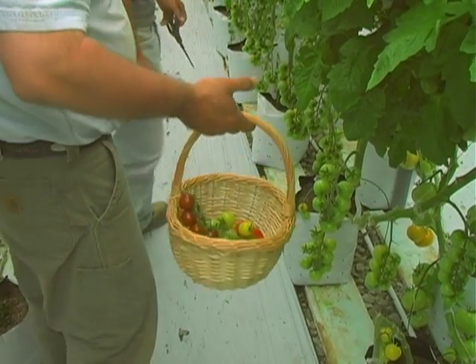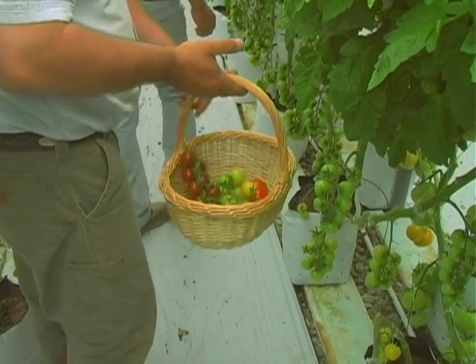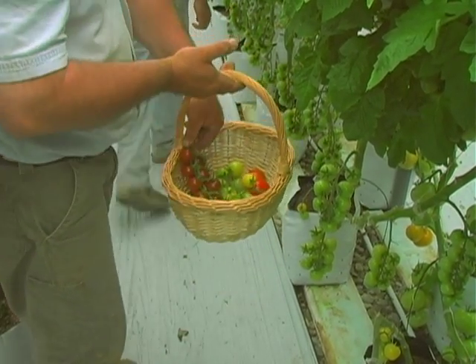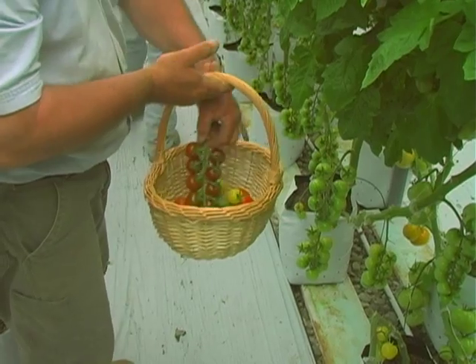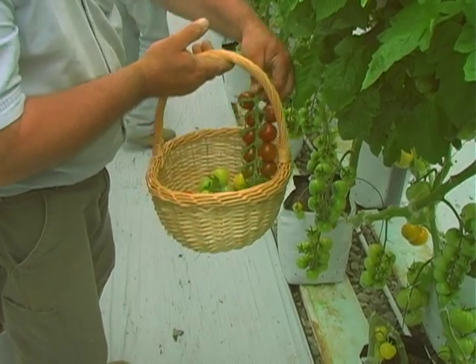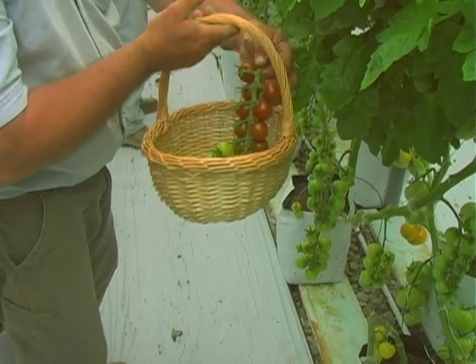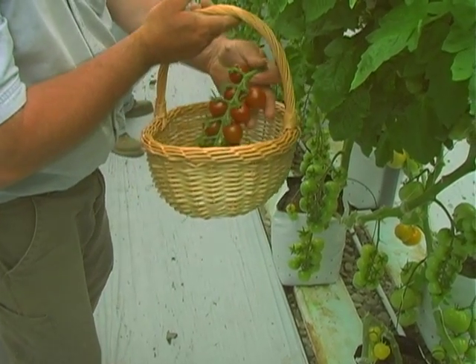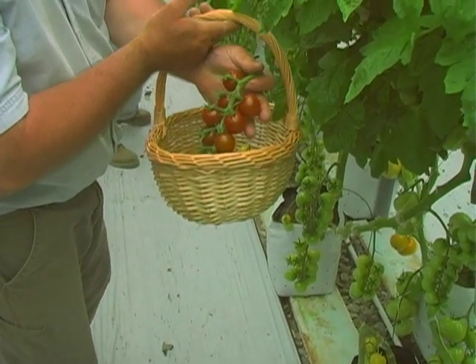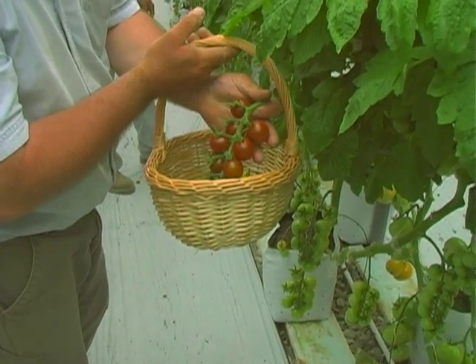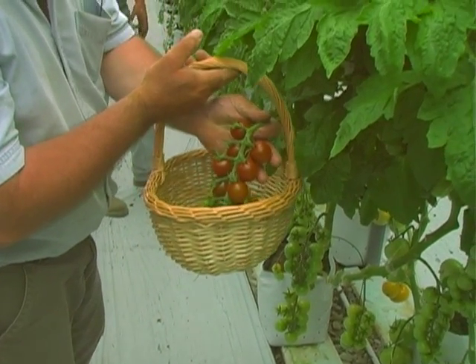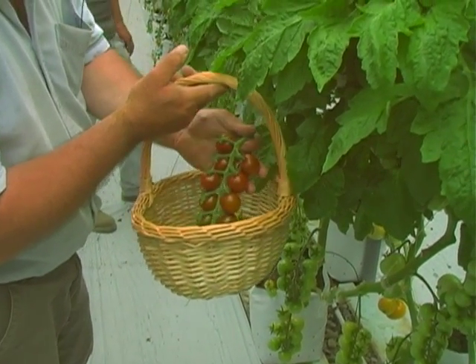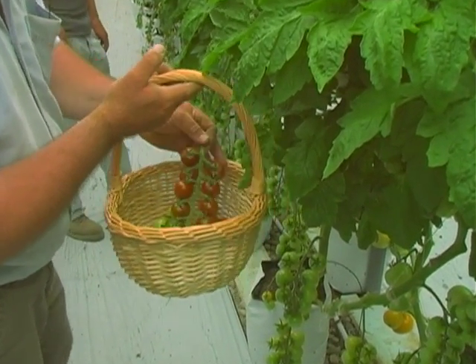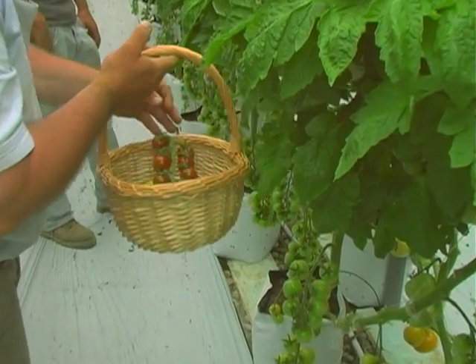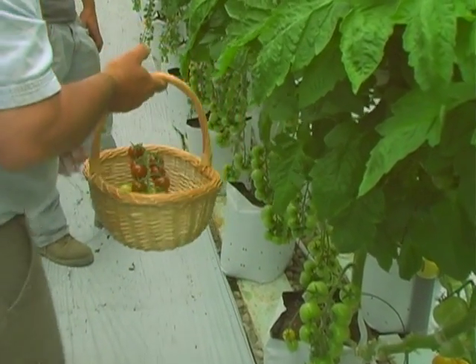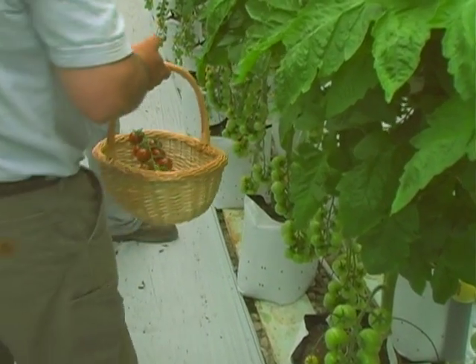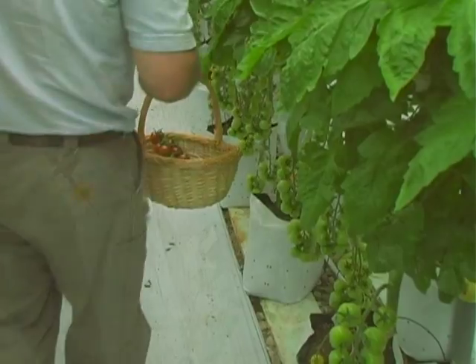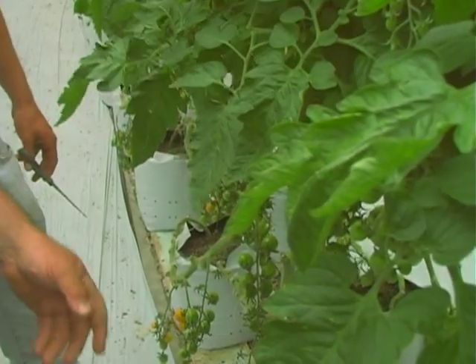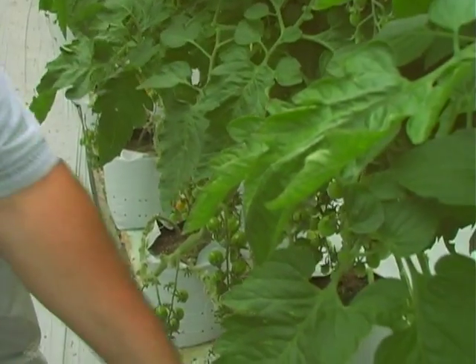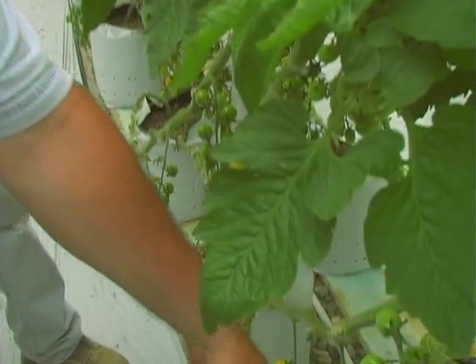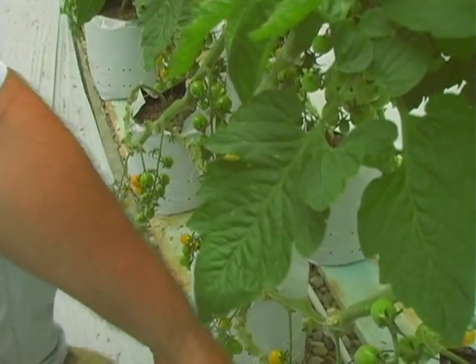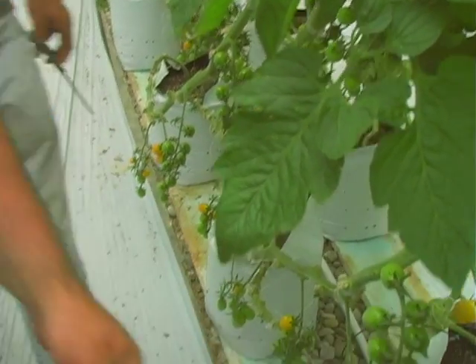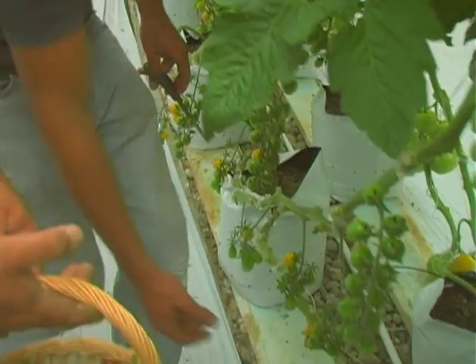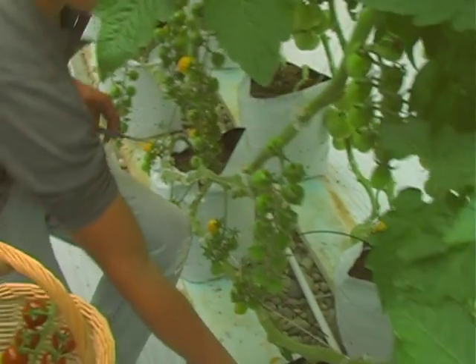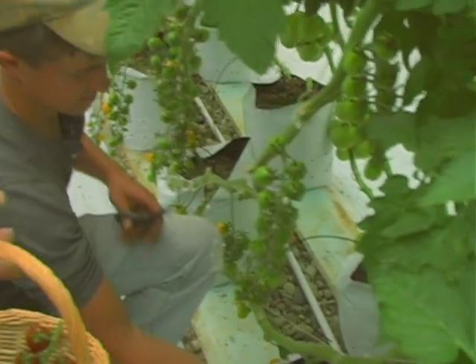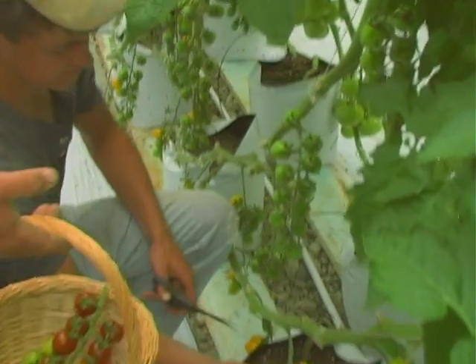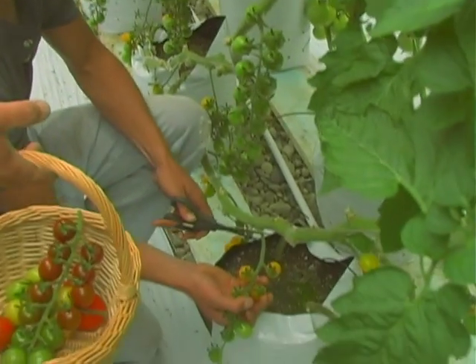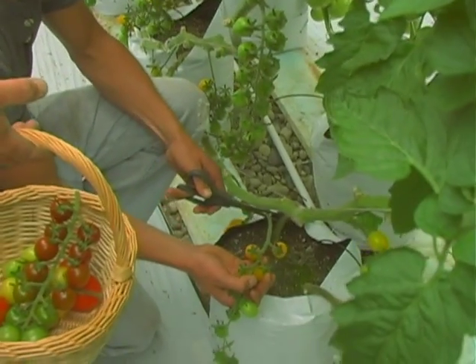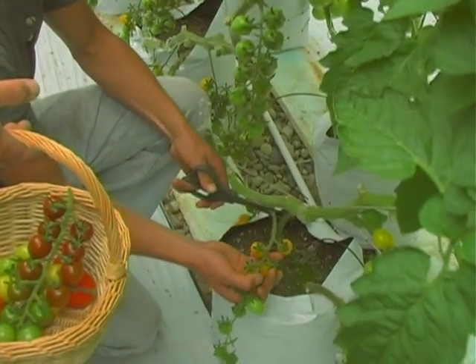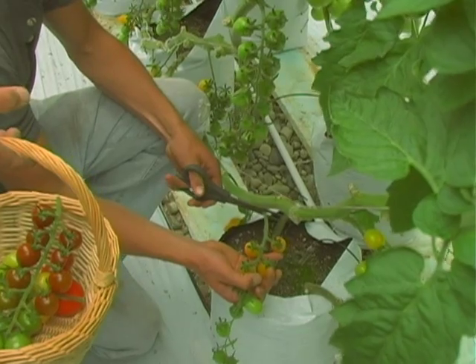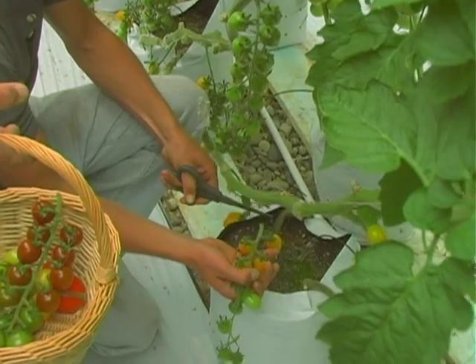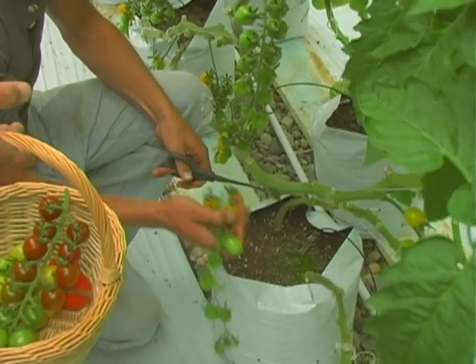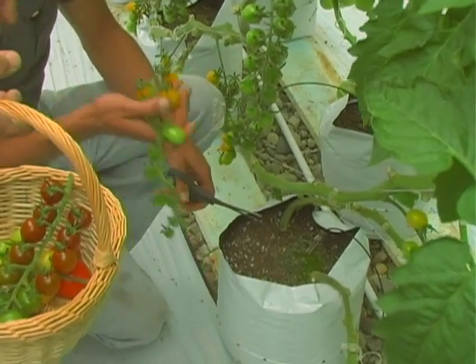And this one here is the Dark Chocolate cherry. This is the yellow — the old yellow pear tomato. Similar to a grape, but it's an older tomato.